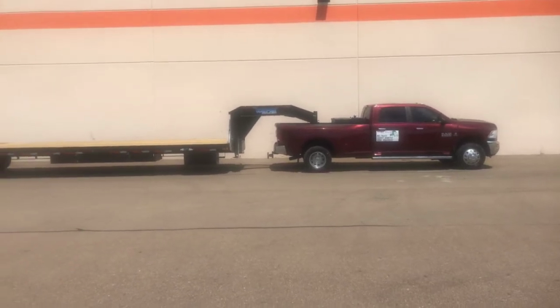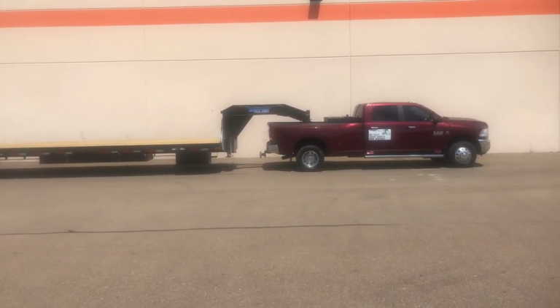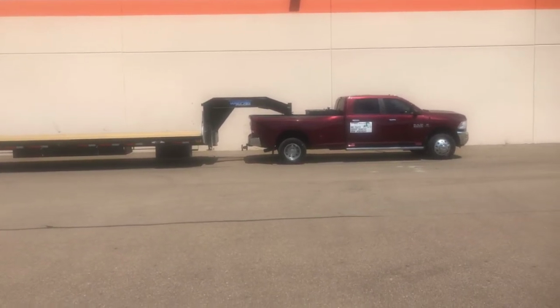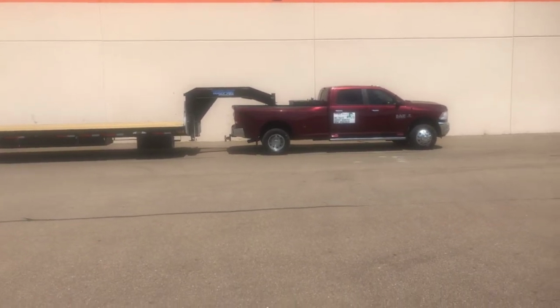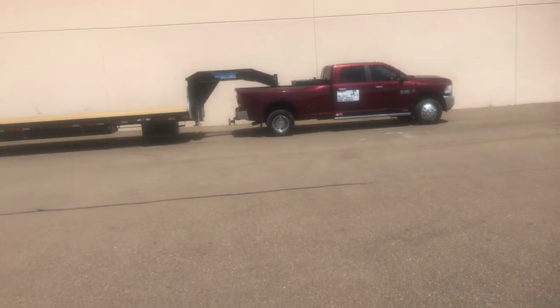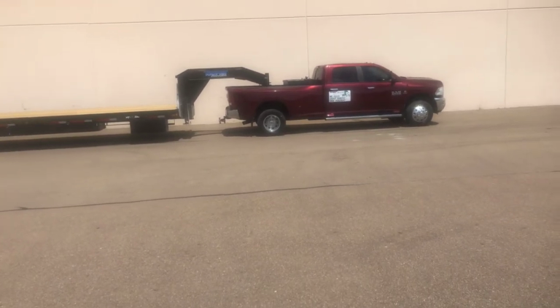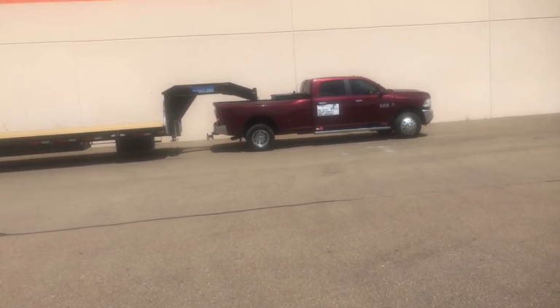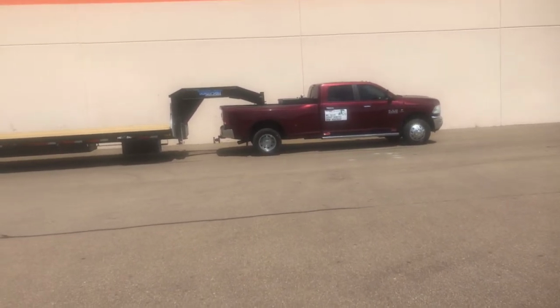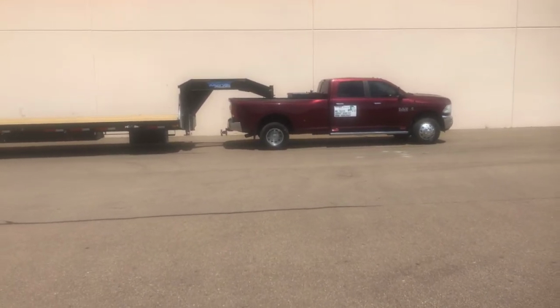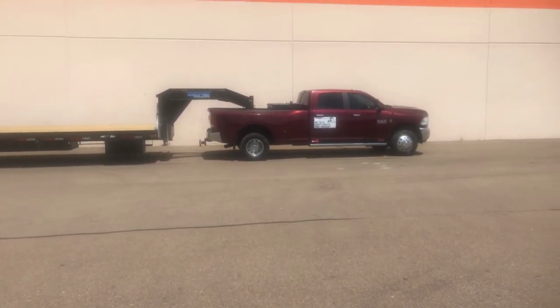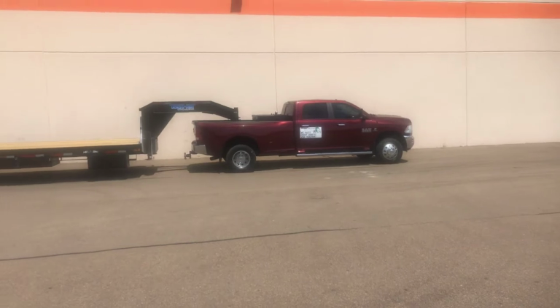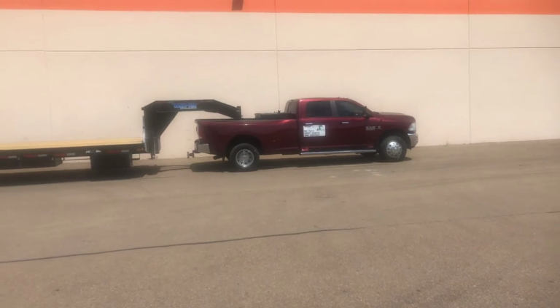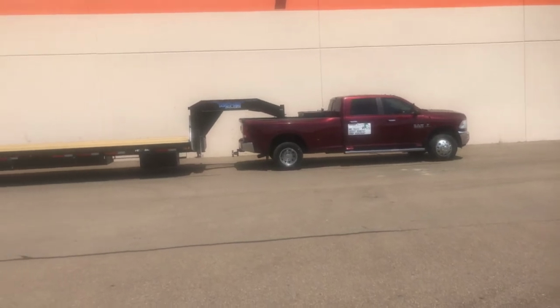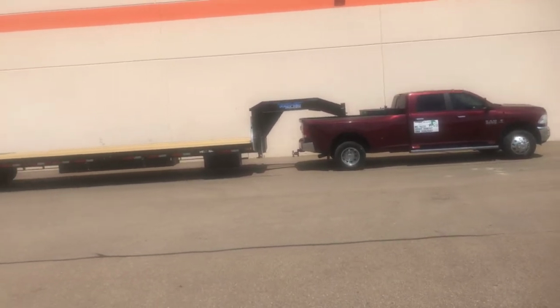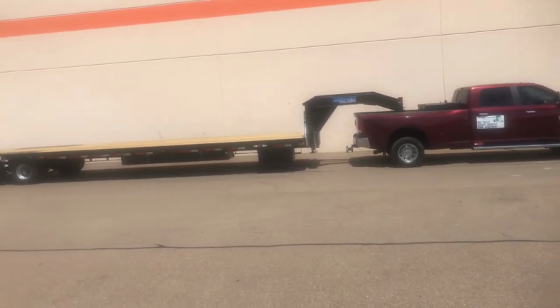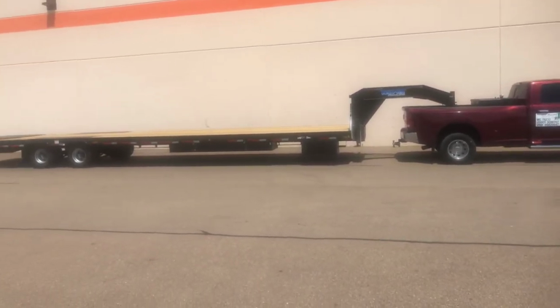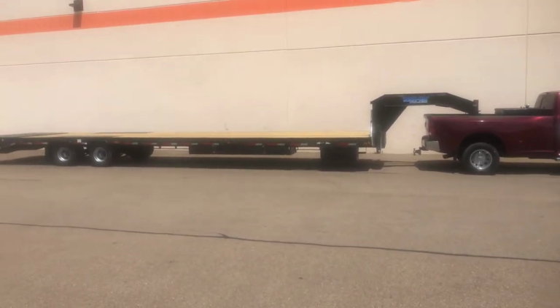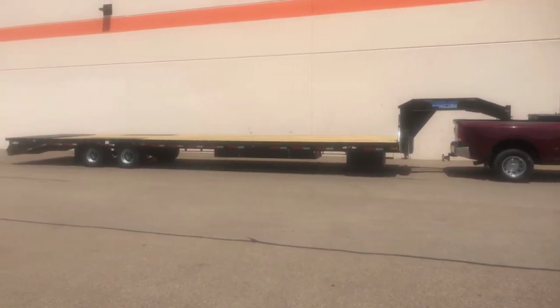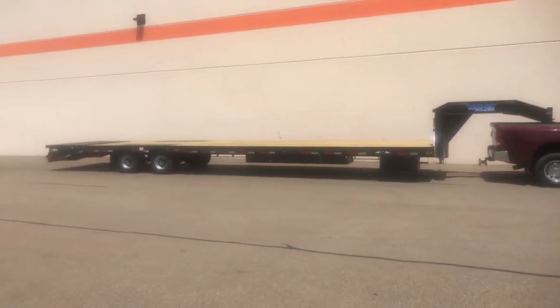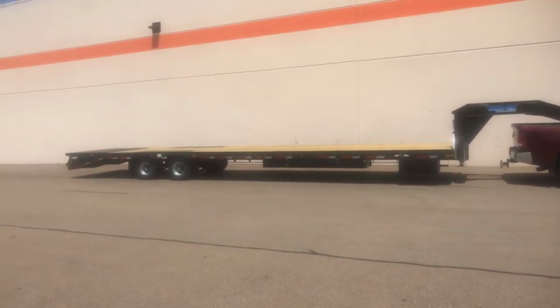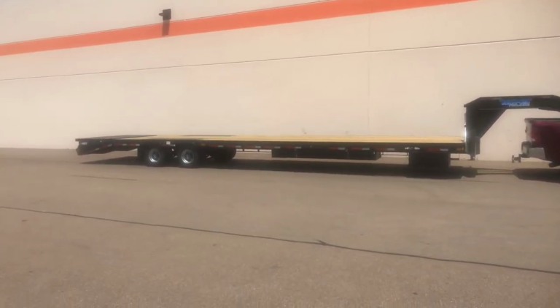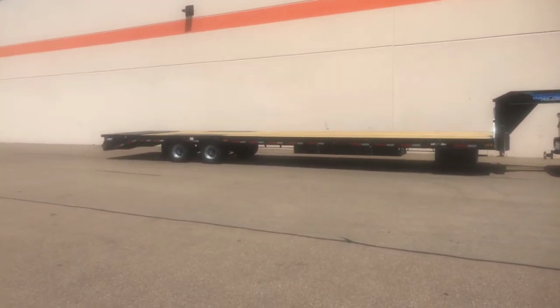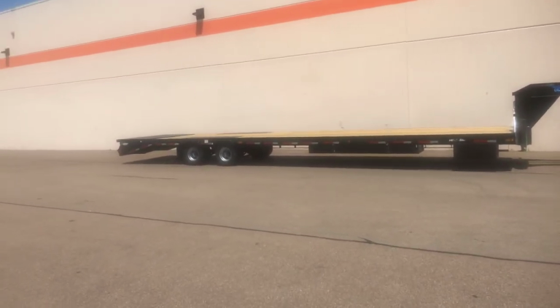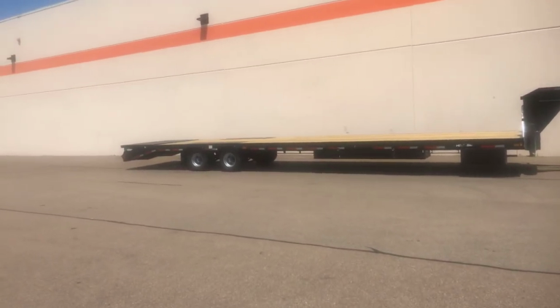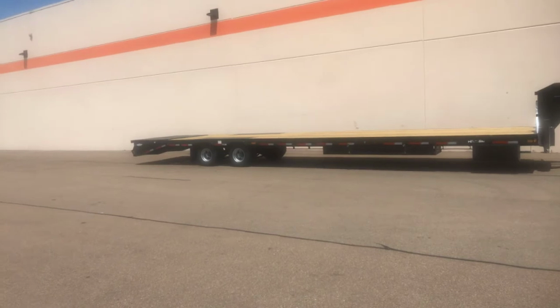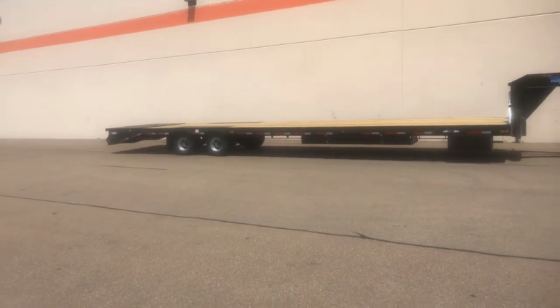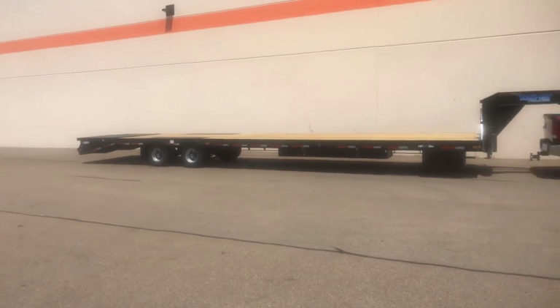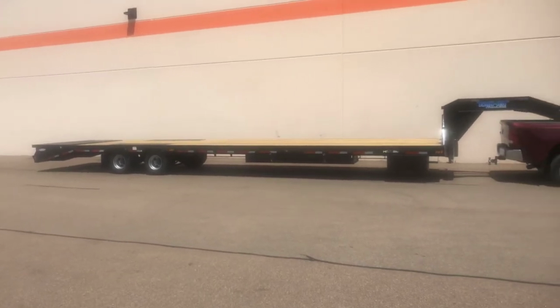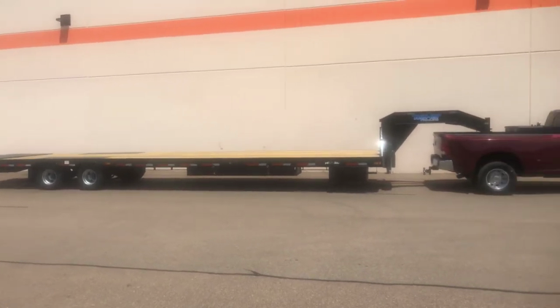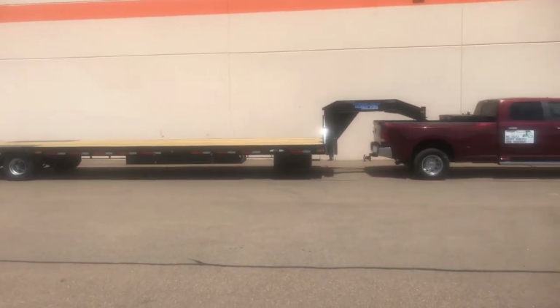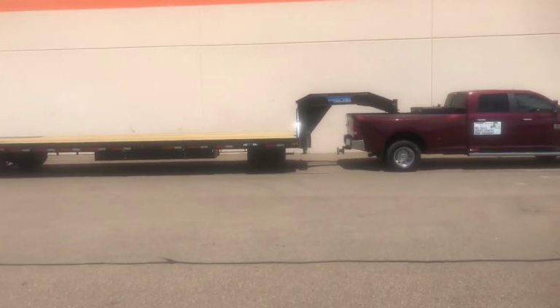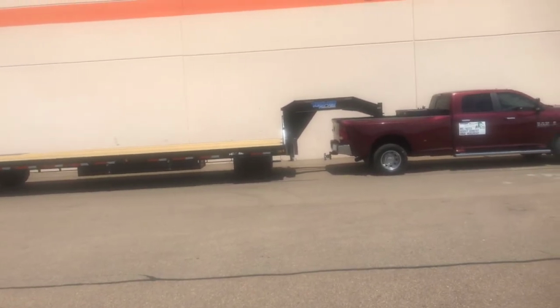Hey YouTube, it's Ambient Logistics, making a little progress — picked up my trailer today. It's a 40-foot top hat, 35 plus 5.